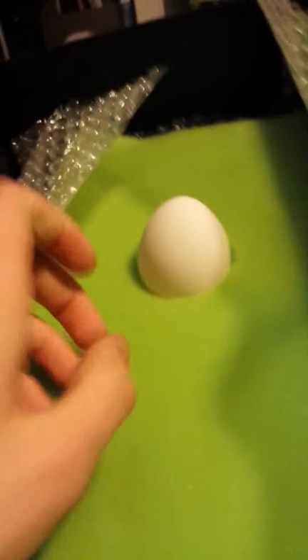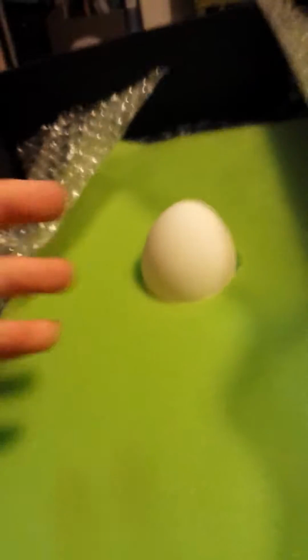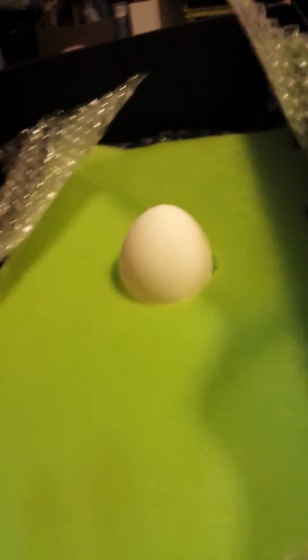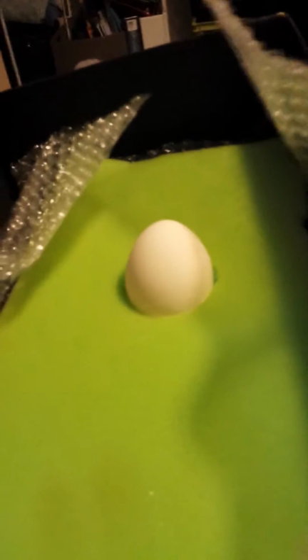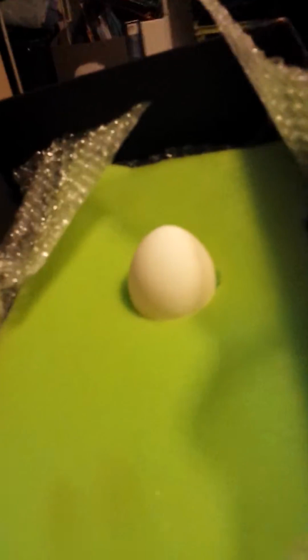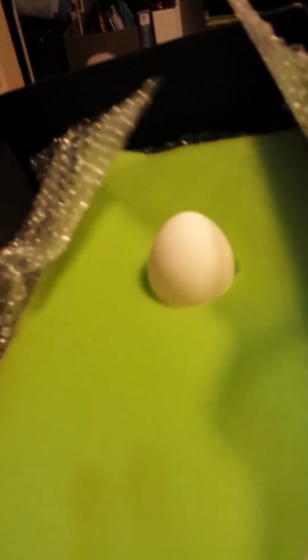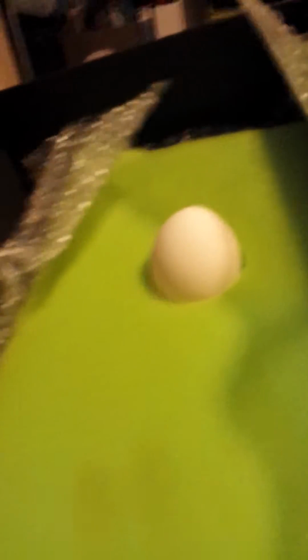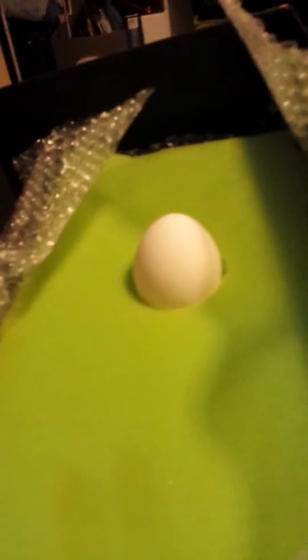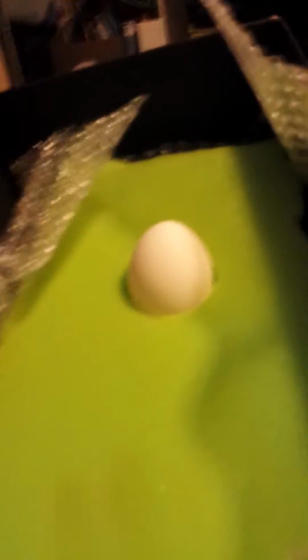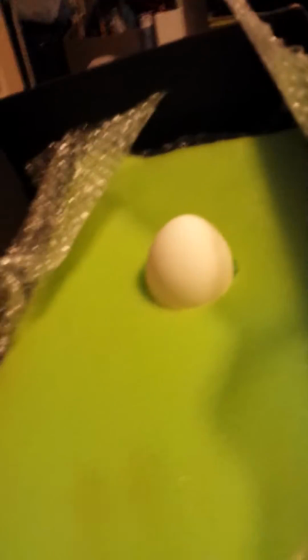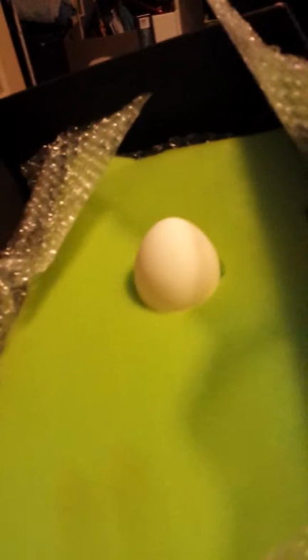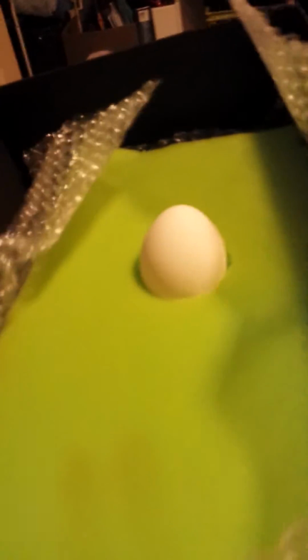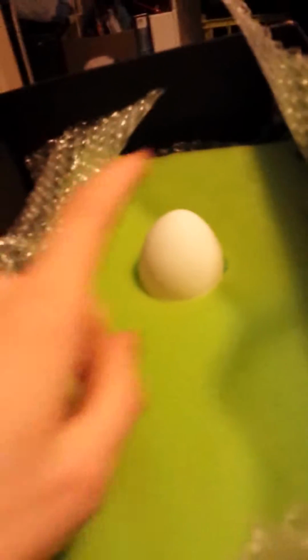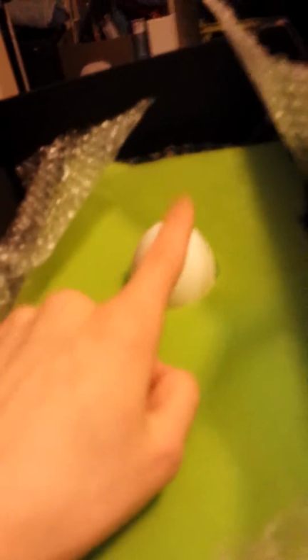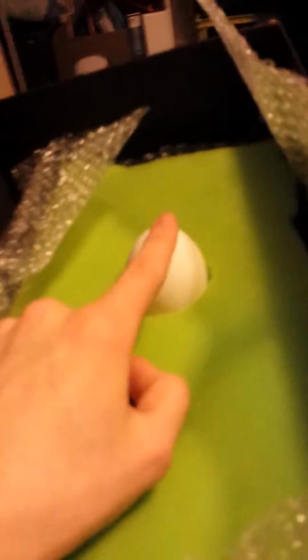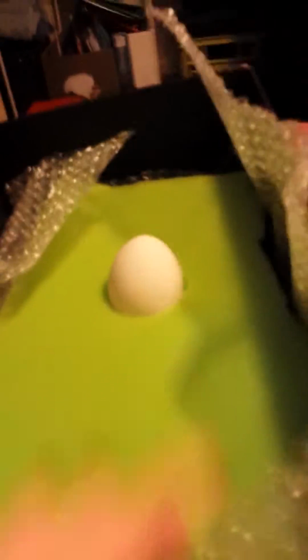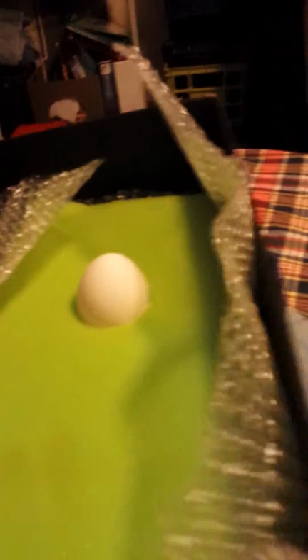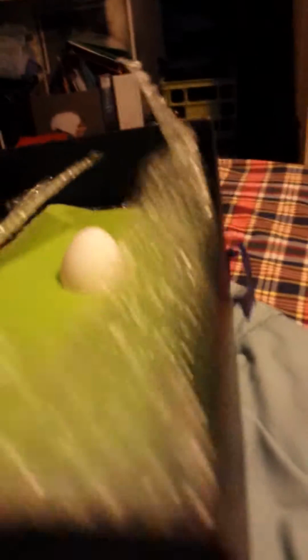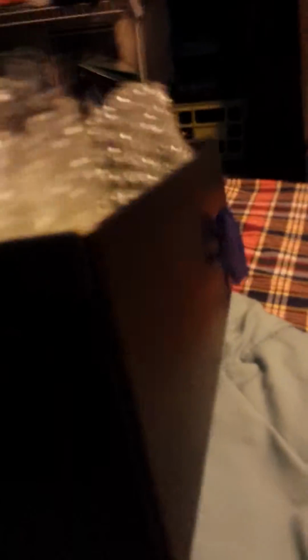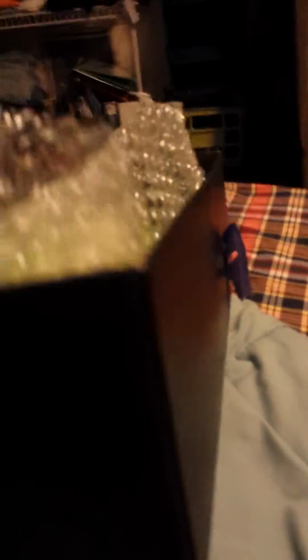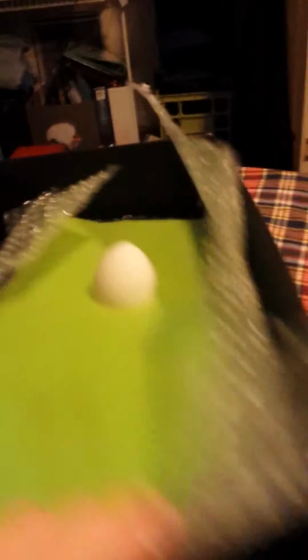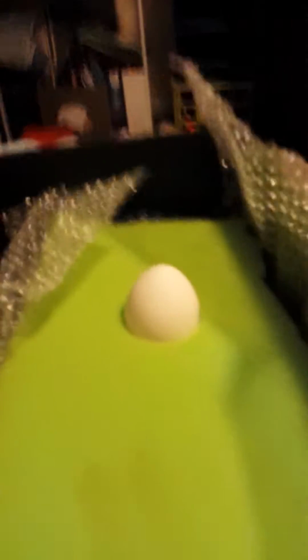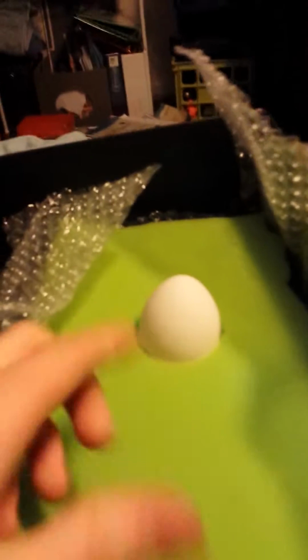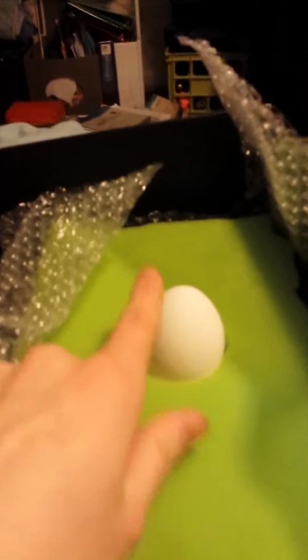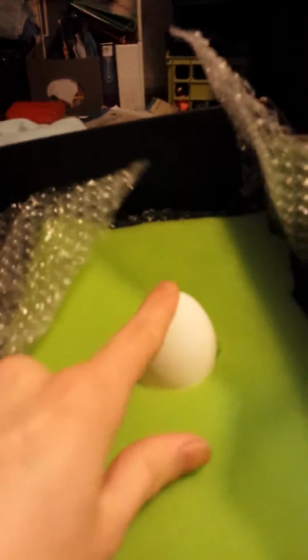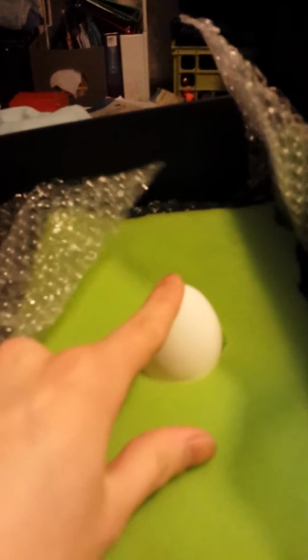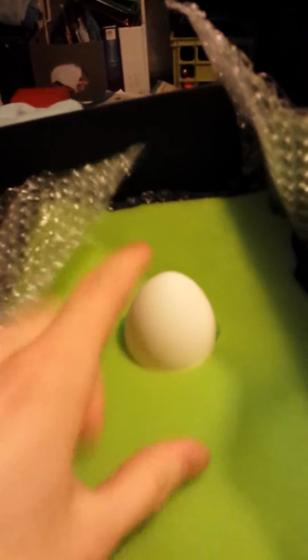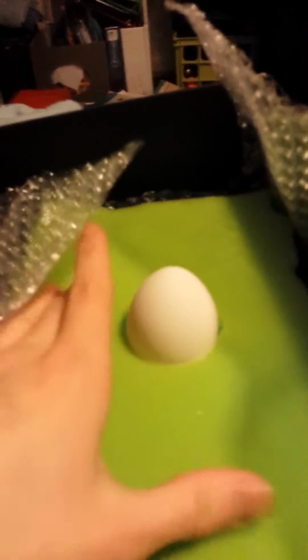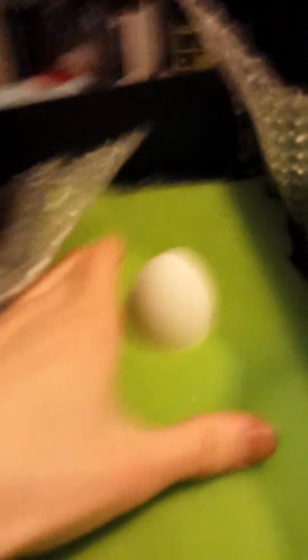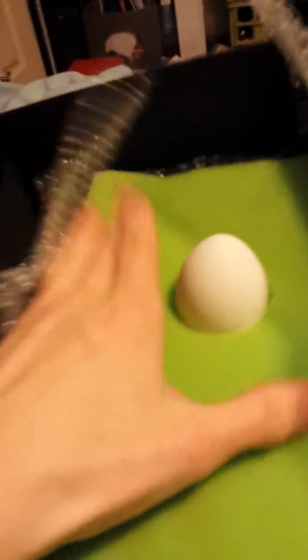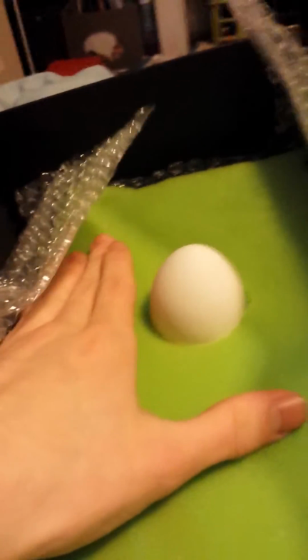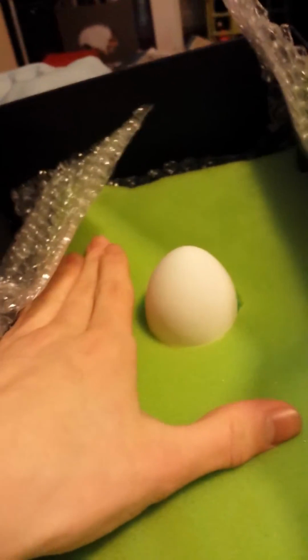Steven with my egg dropper project. Here in the center of the shoebox we have the egg surrounded by construction foam.